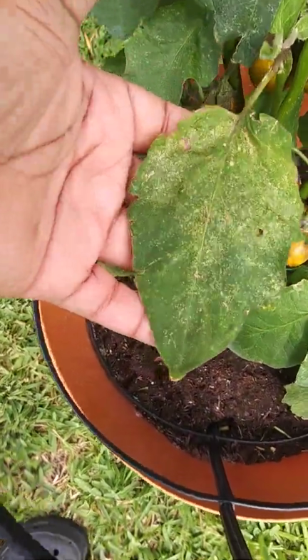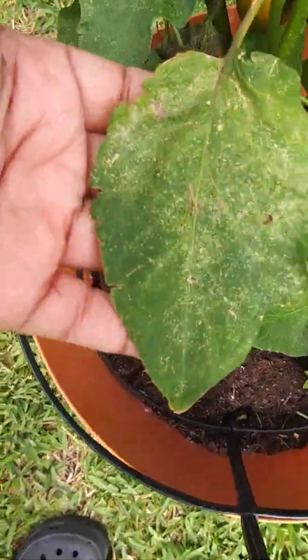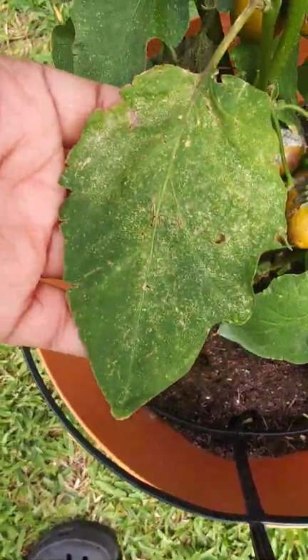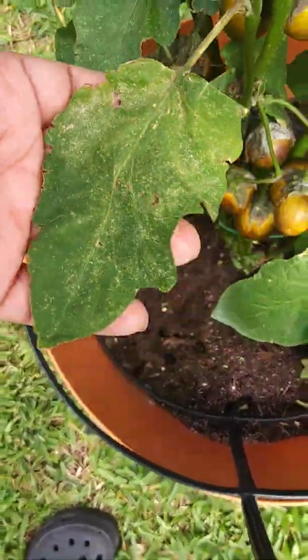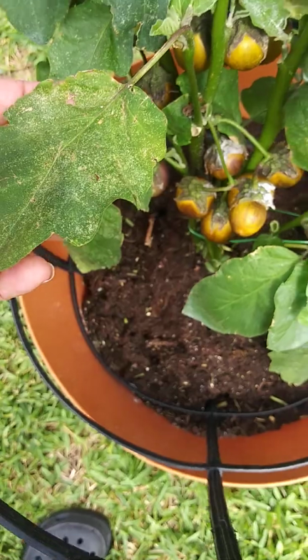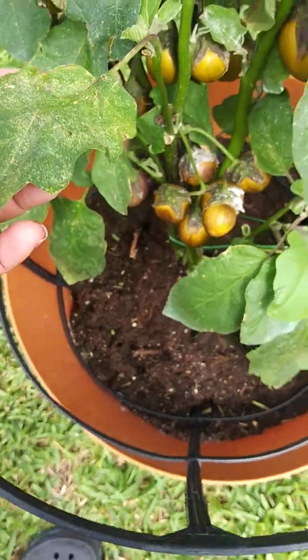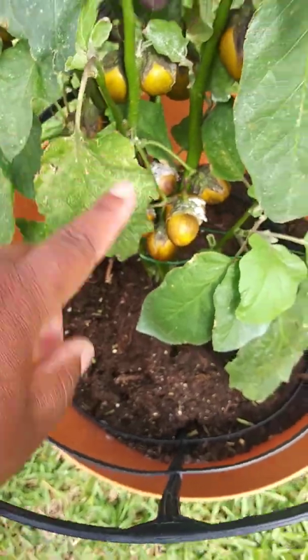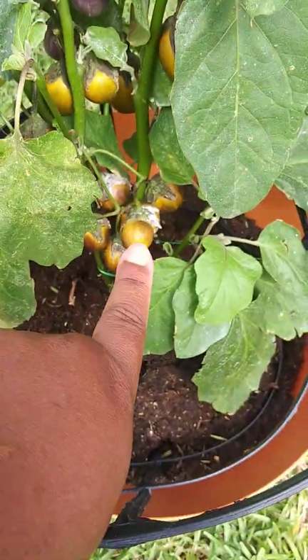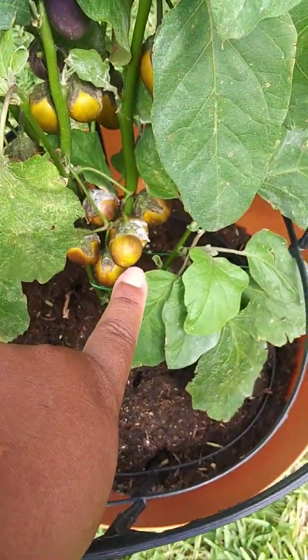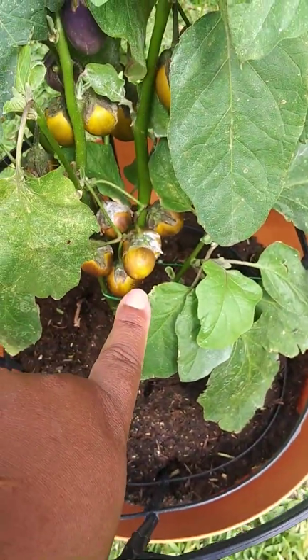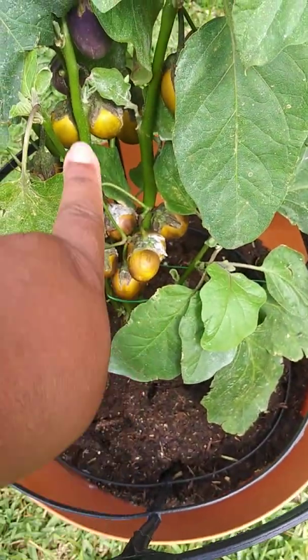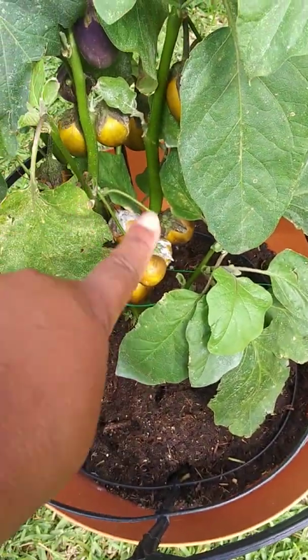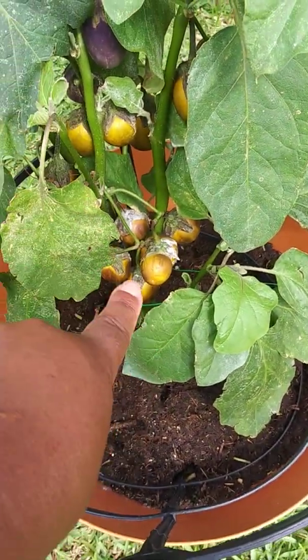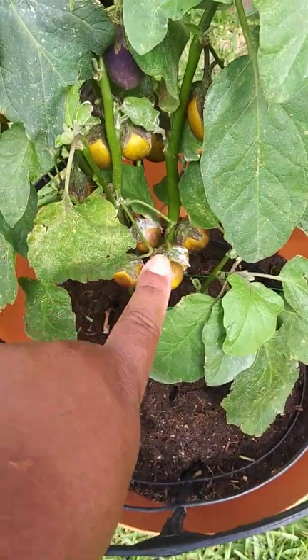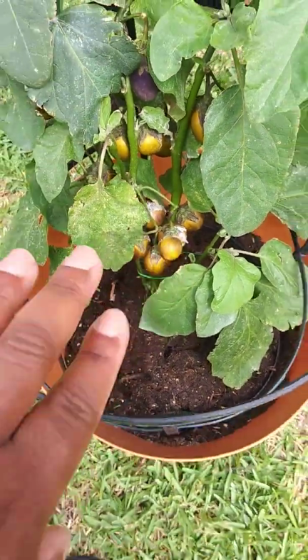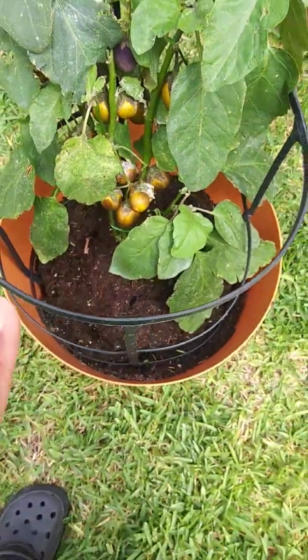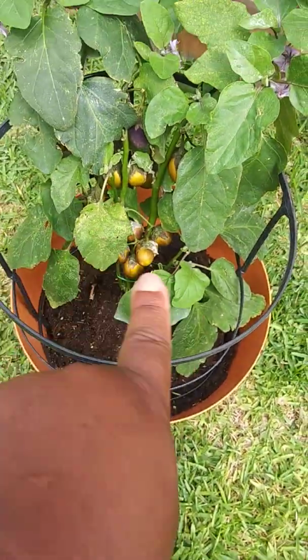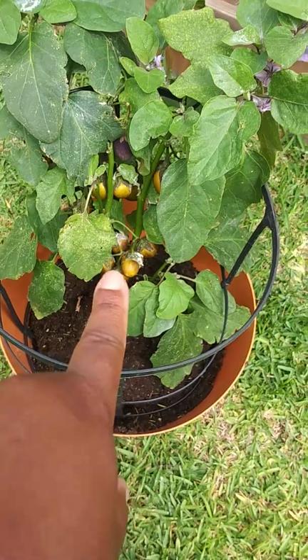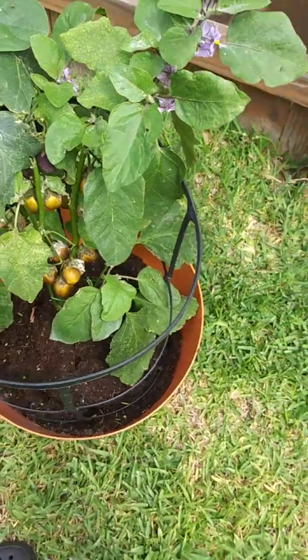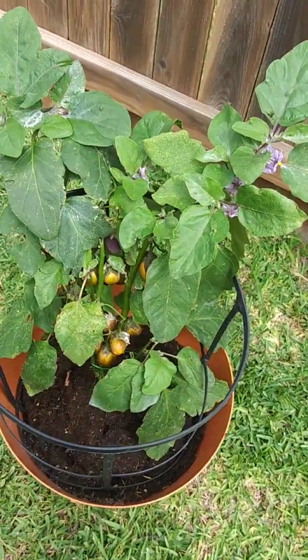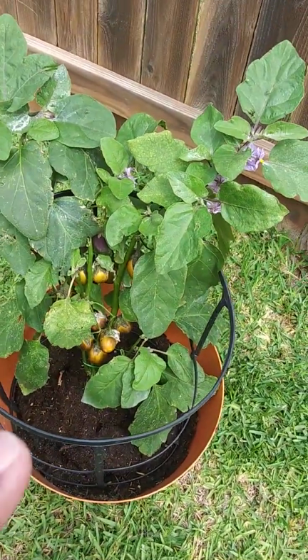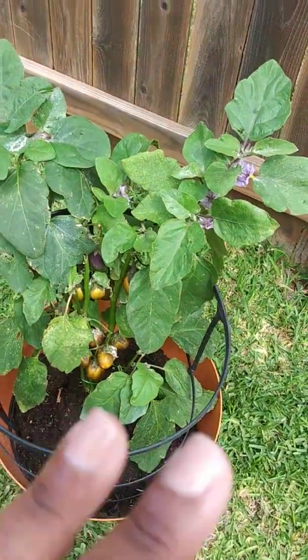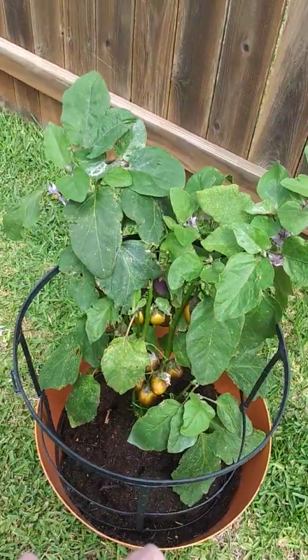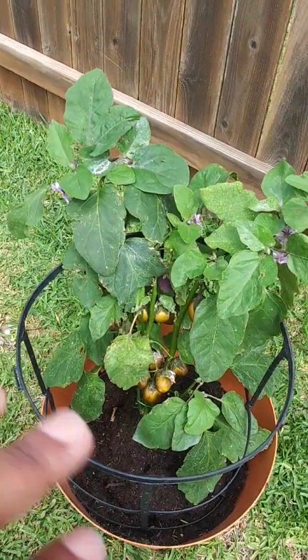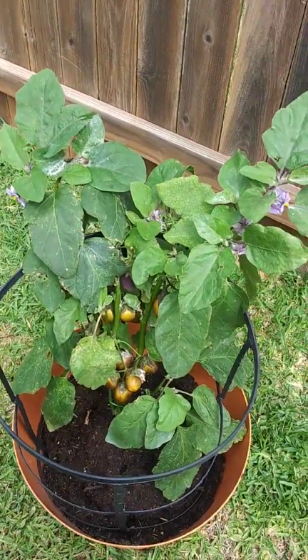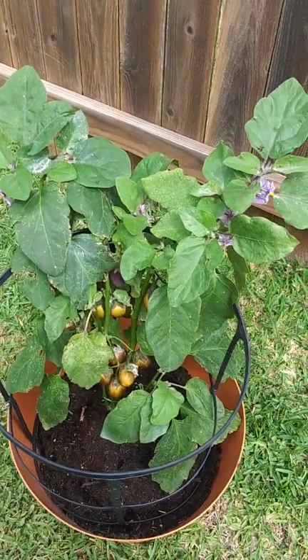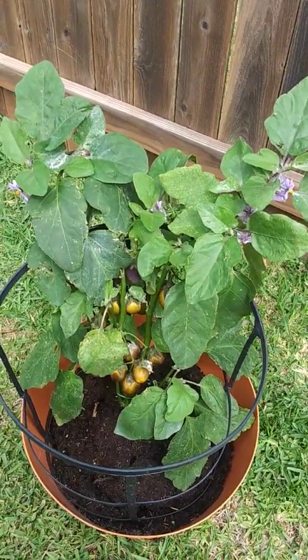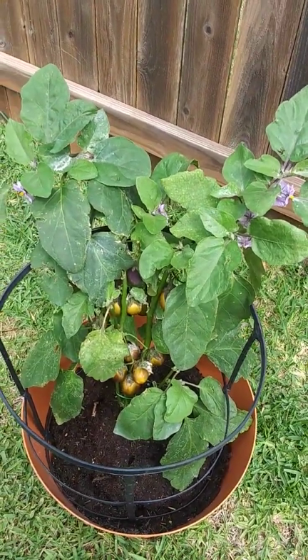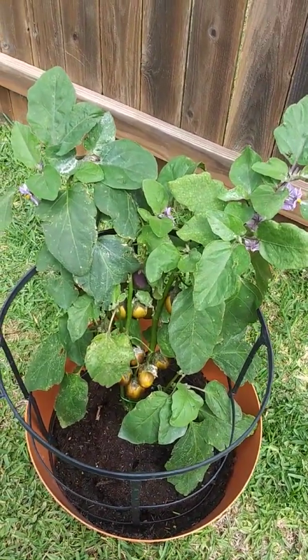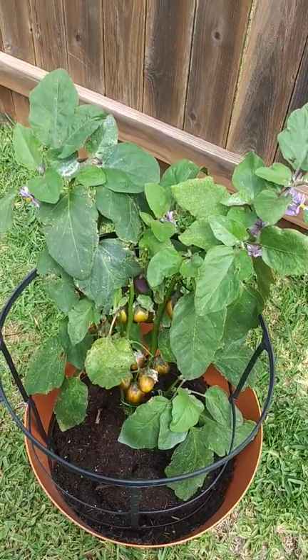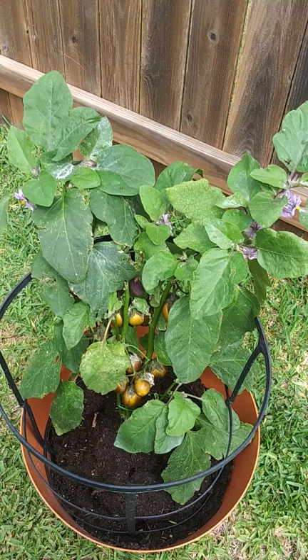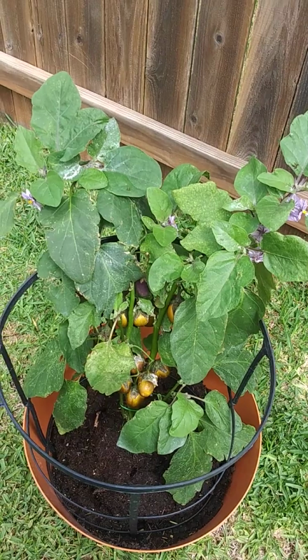See all those holes on there? And then the eggplants — some of them were doing this, the same thing. So I separated it. We have two other eggplants — a mini eggplant in the front.